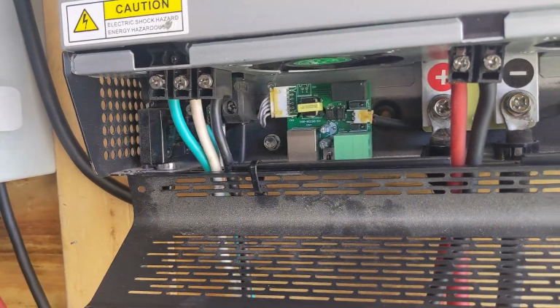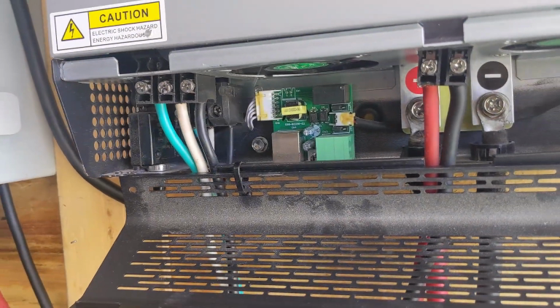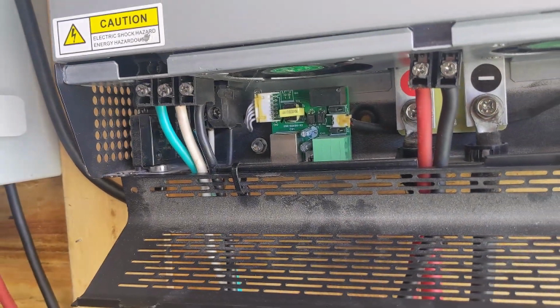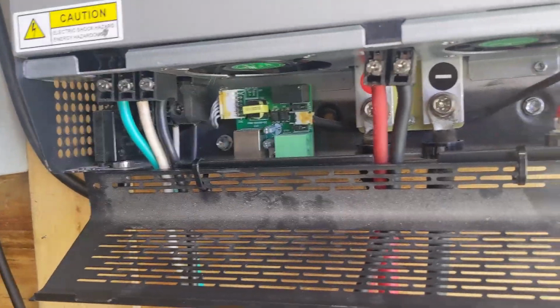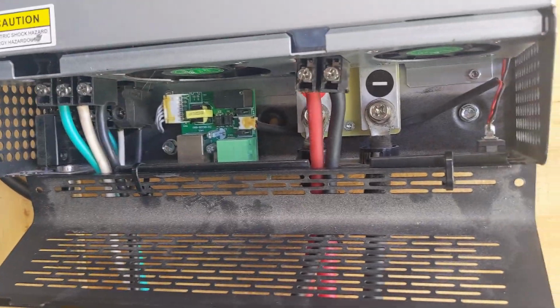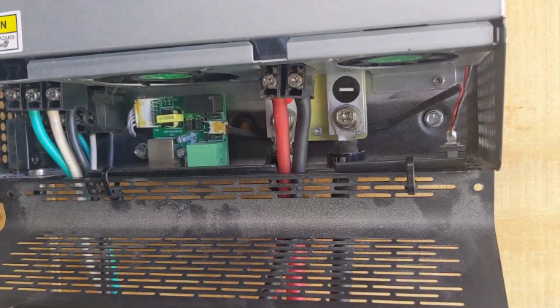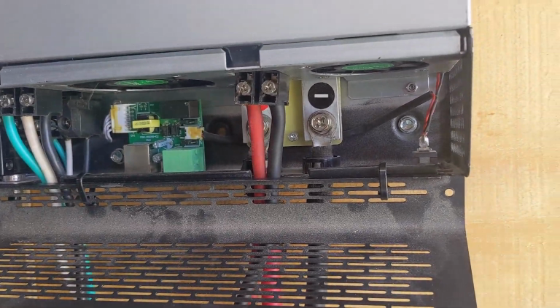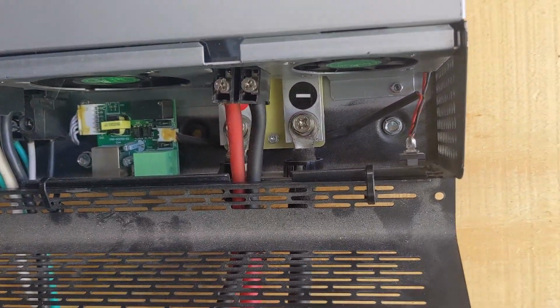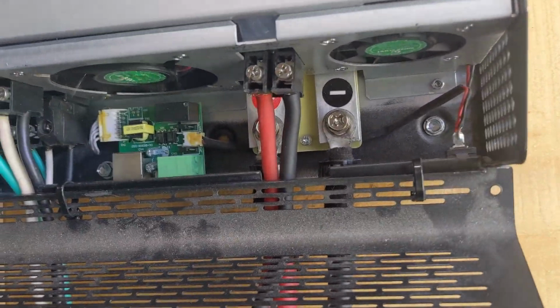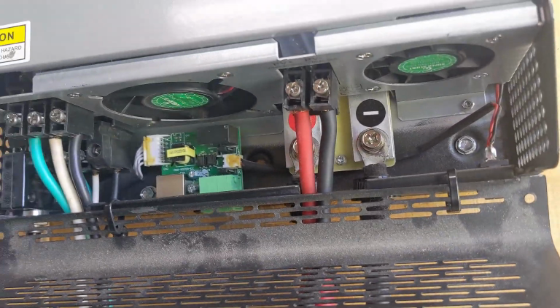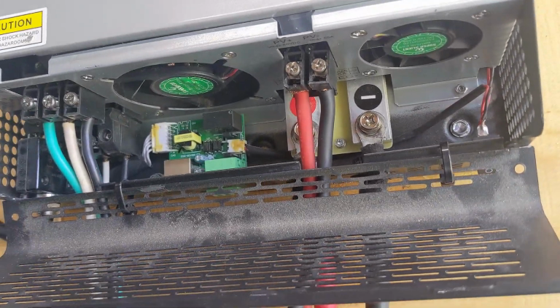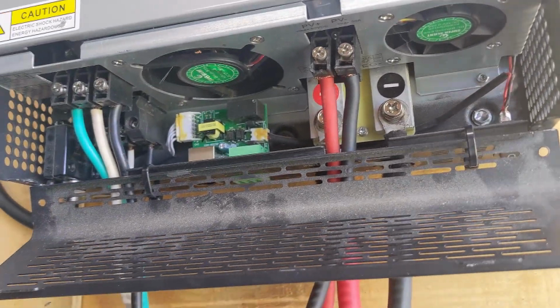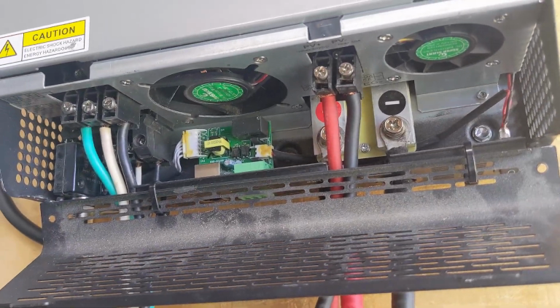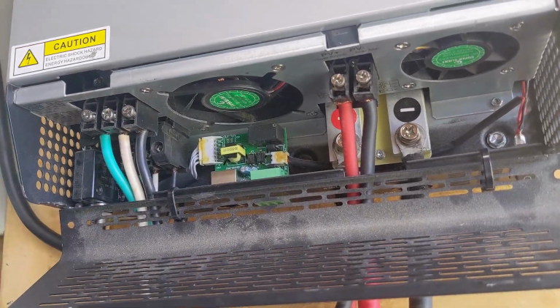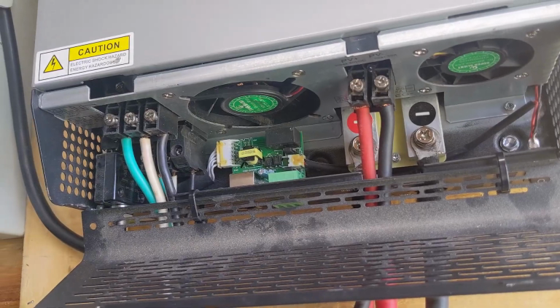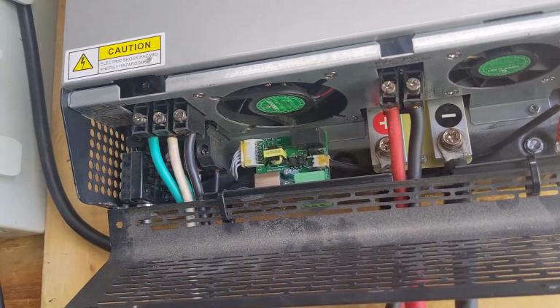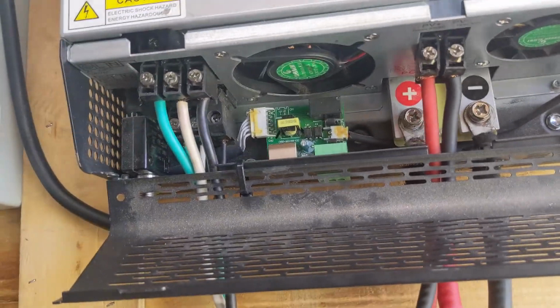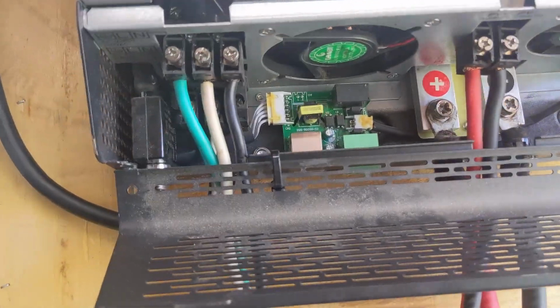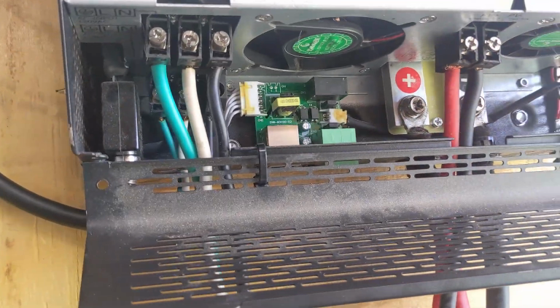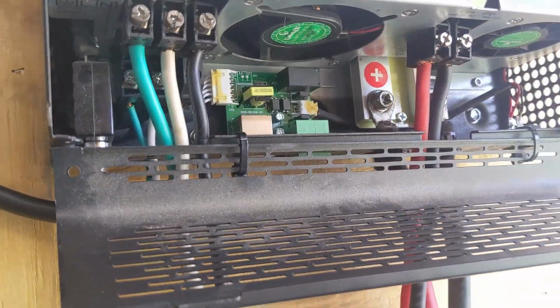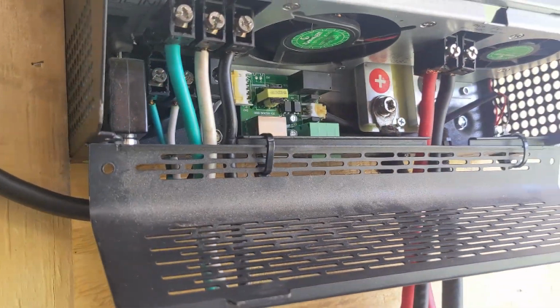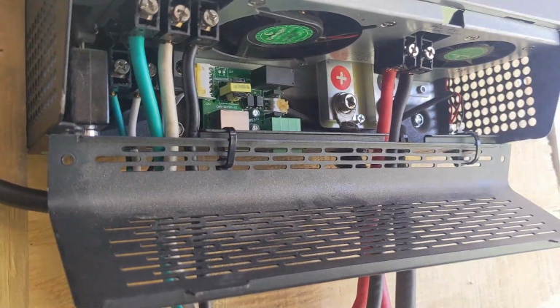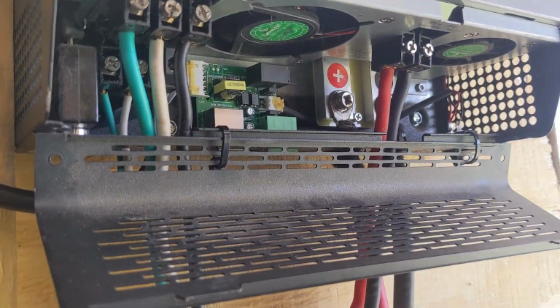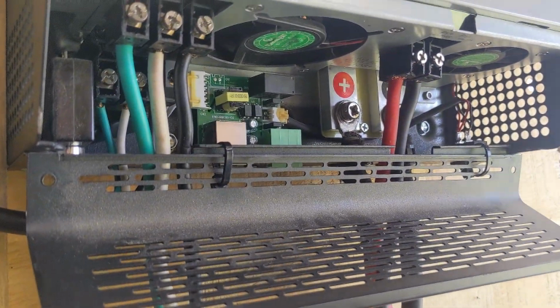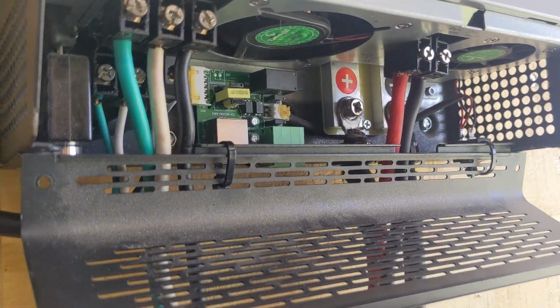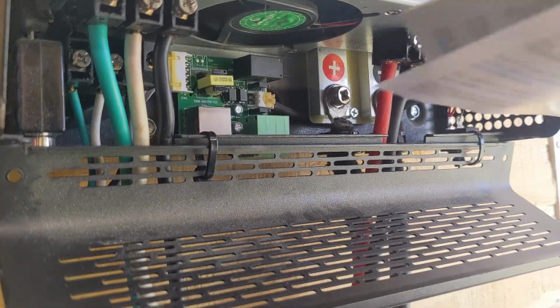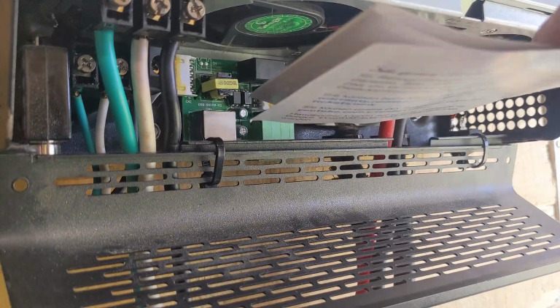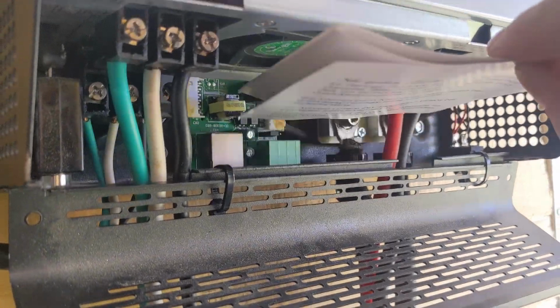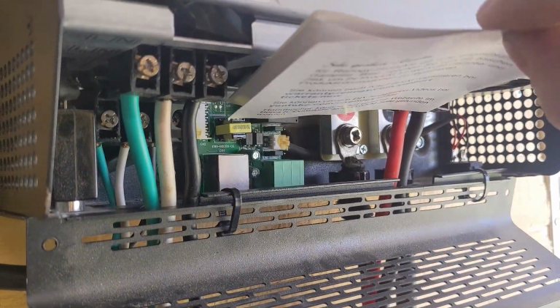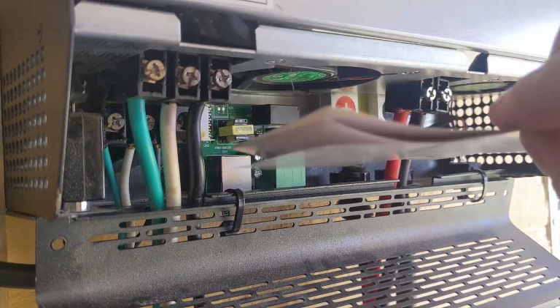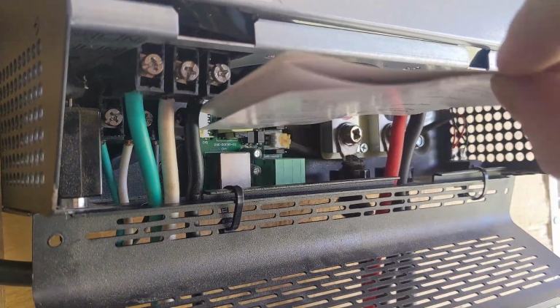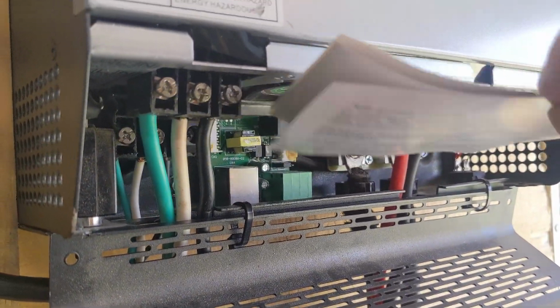Here are the connections. Everything's laid out pretty simple in a stacked configuration. Here are the fans — you can see they use two different size fans, two different types. I'm not sure if that's for velocity, airflow, or maybe they just weren't able to fit everything in the case.